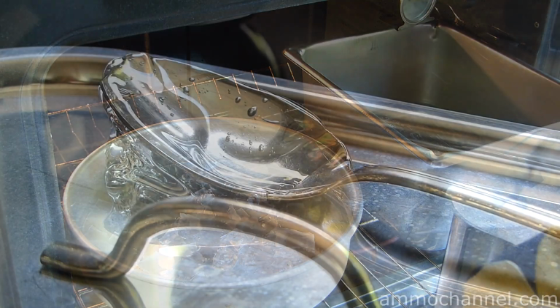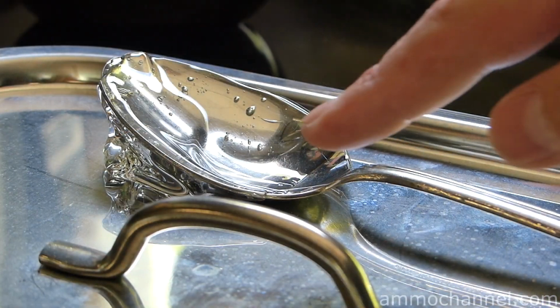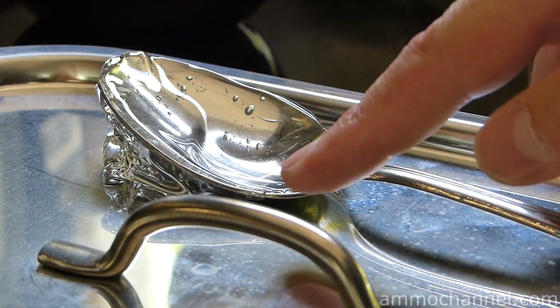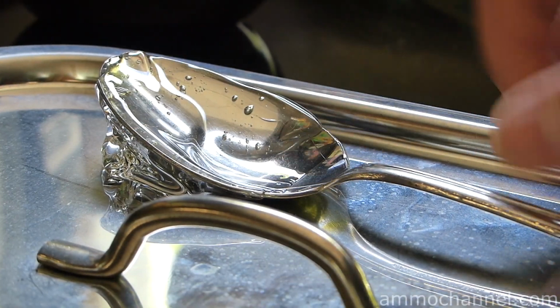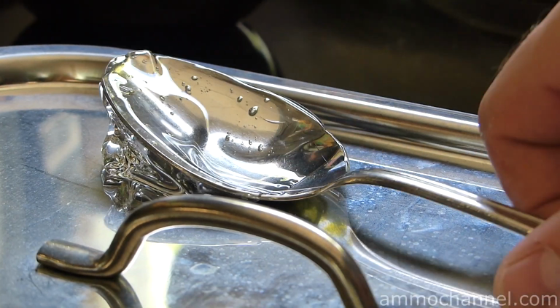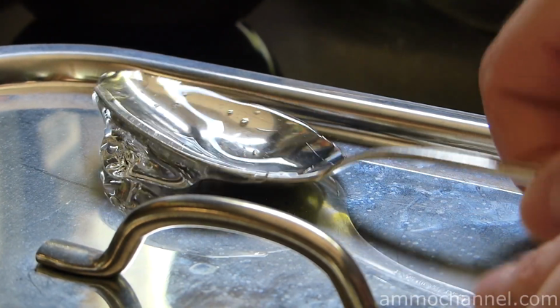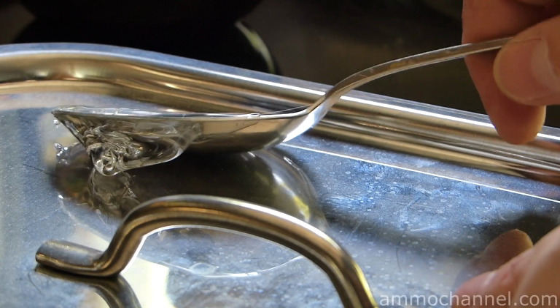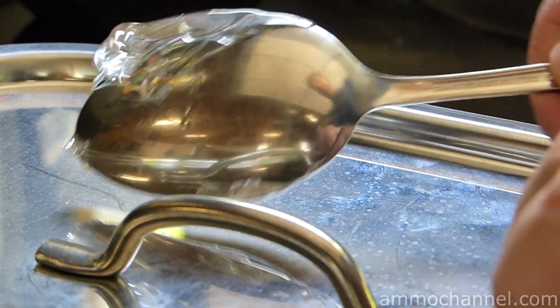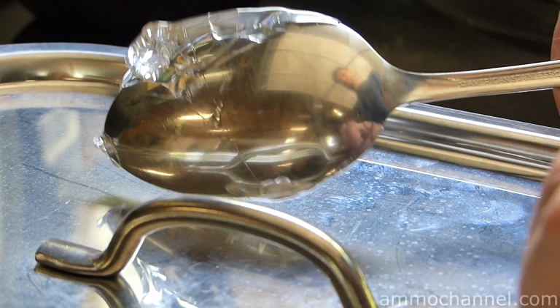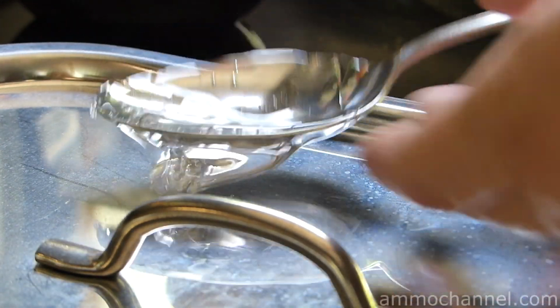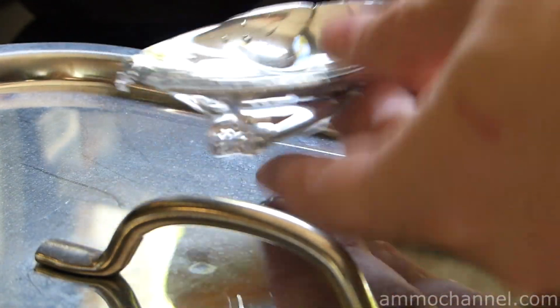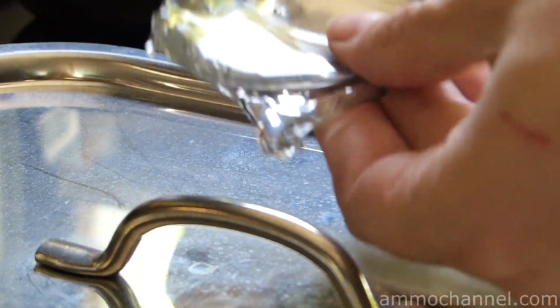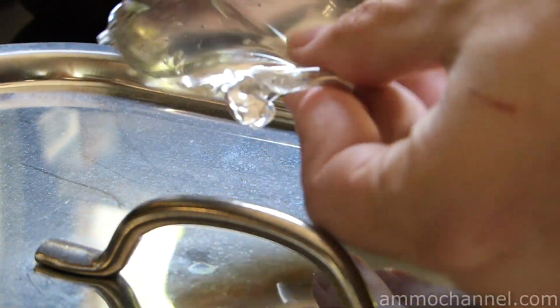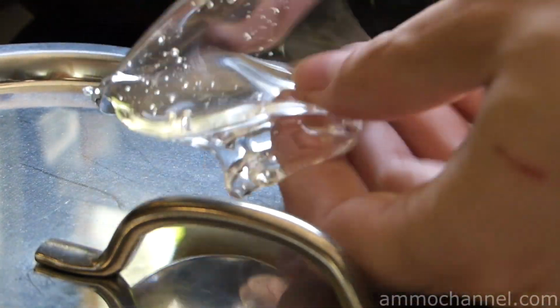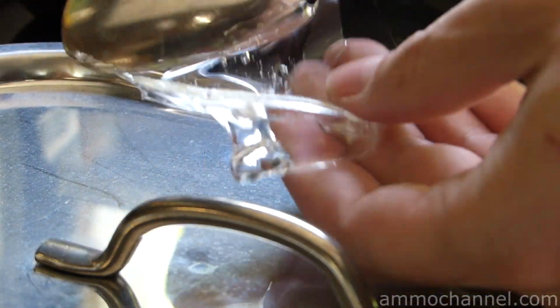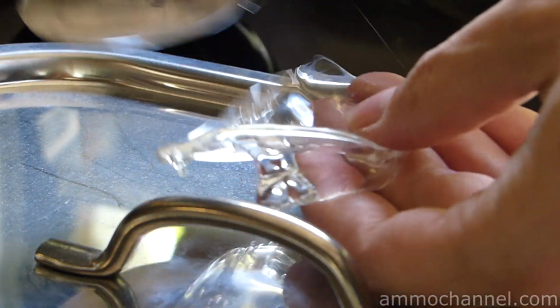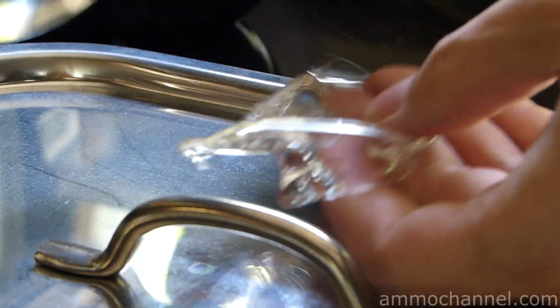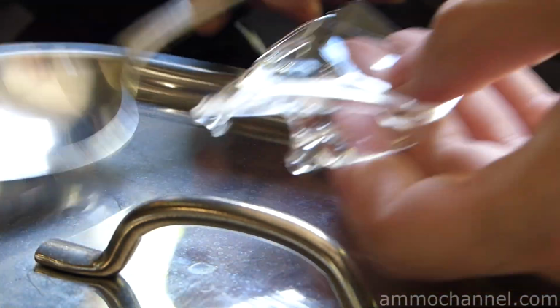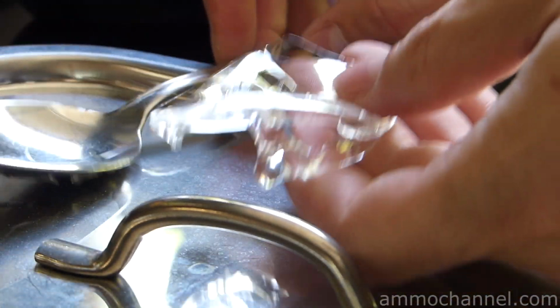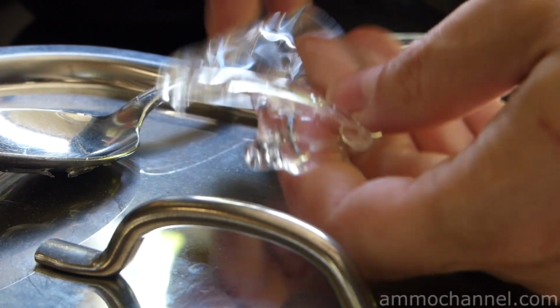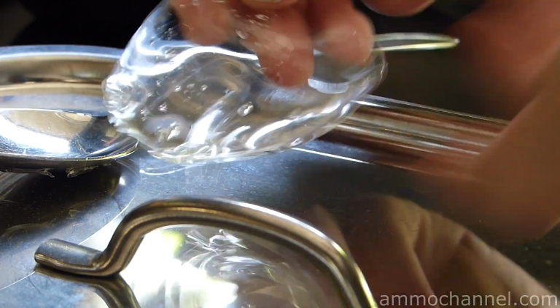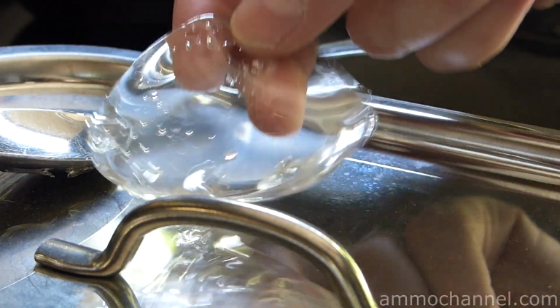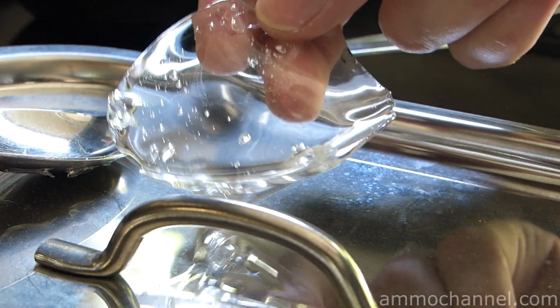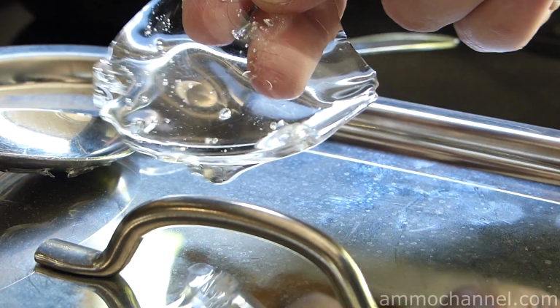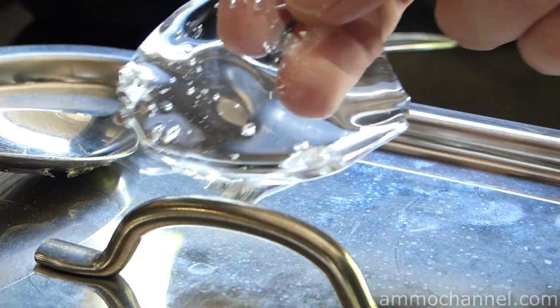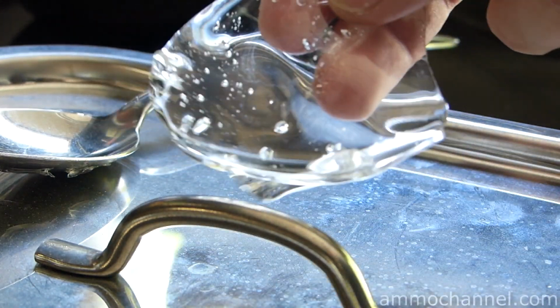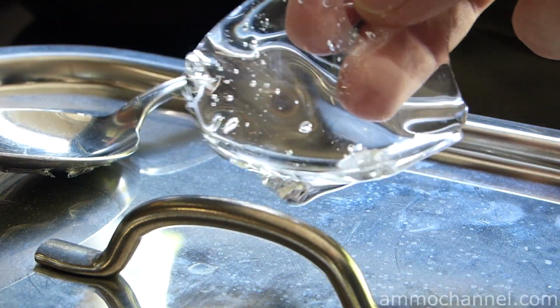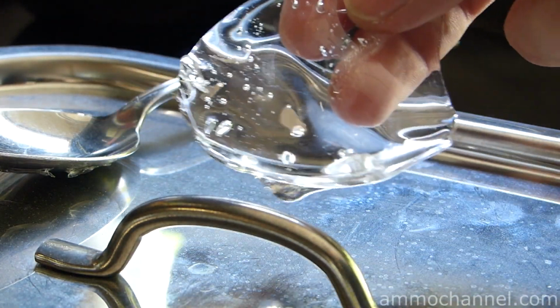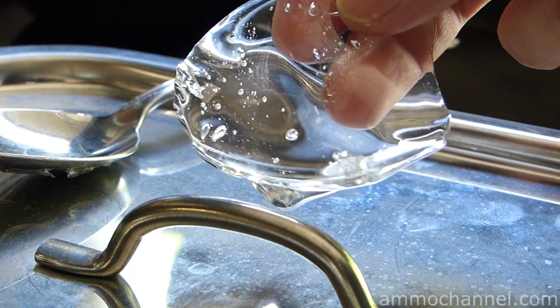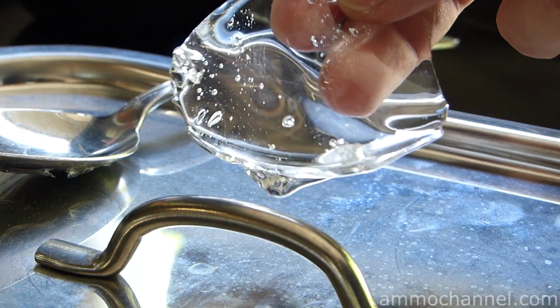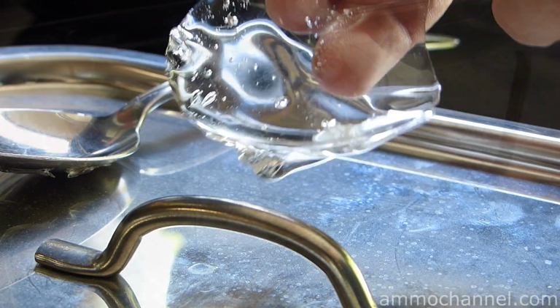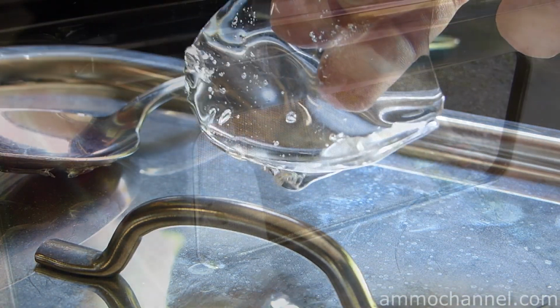Here's why I recommended setting your spoon on stainless steel — aluminum works well also — because just about a minute after you take it out, the gel has solidified and you can toss it back into the pot instead of wasting it.